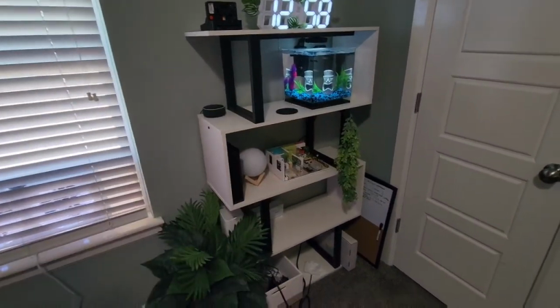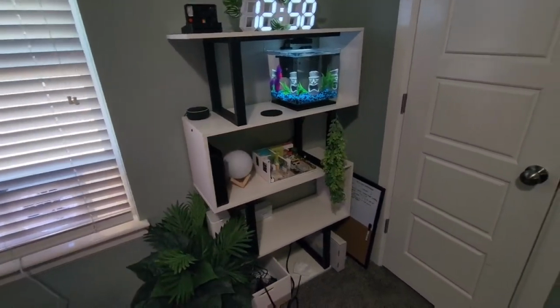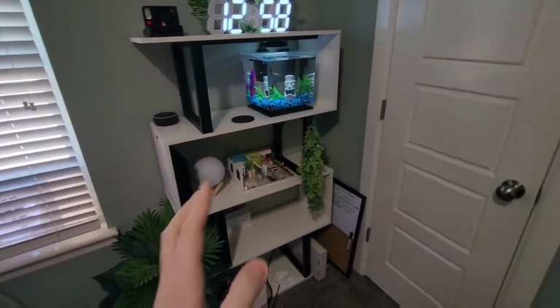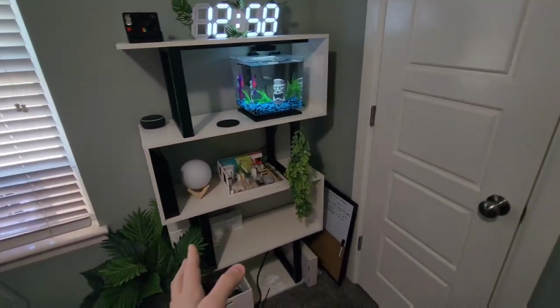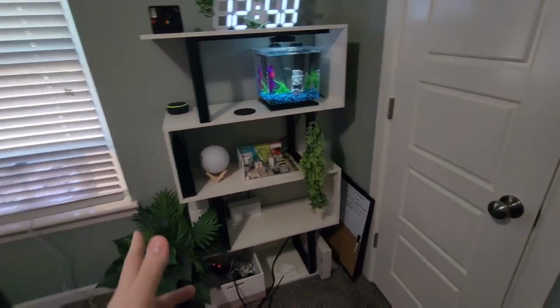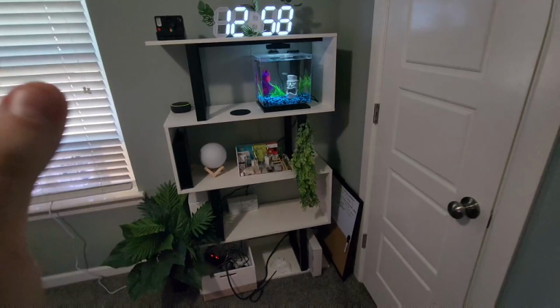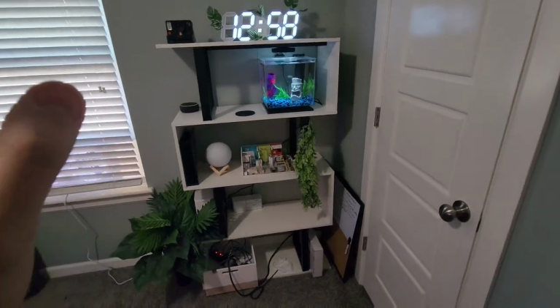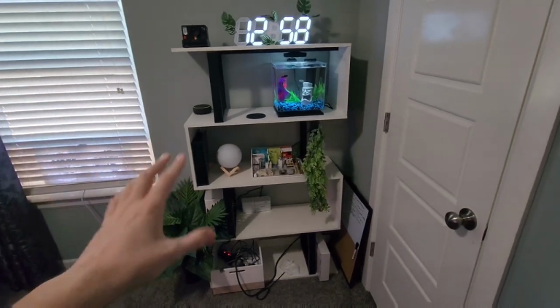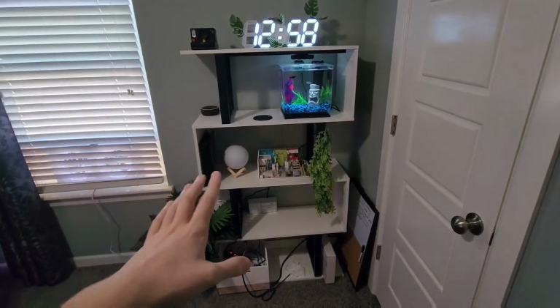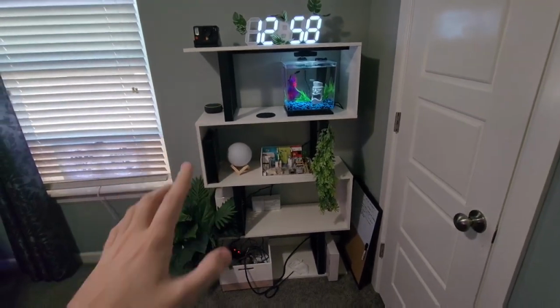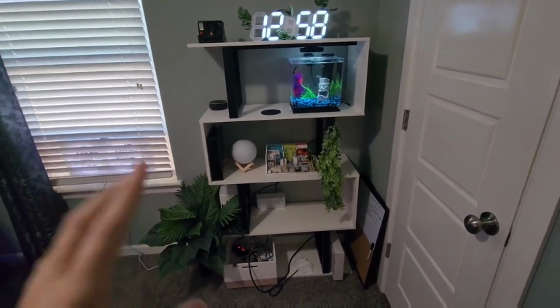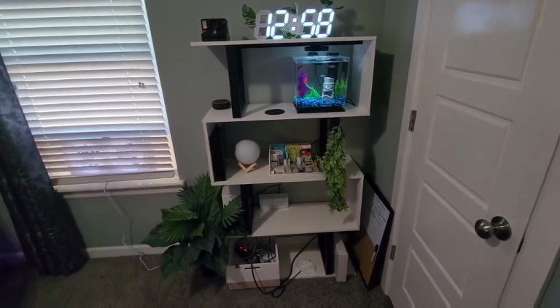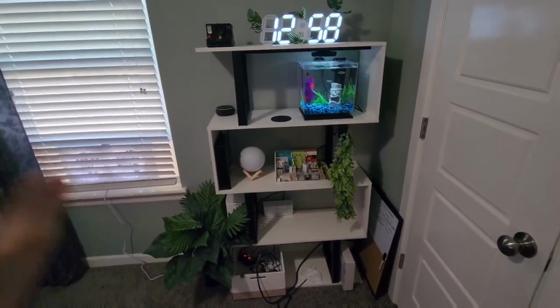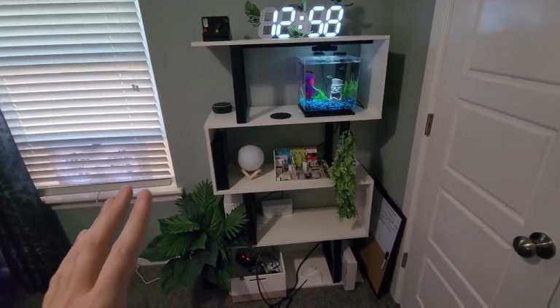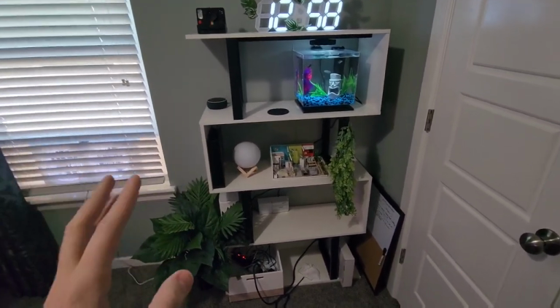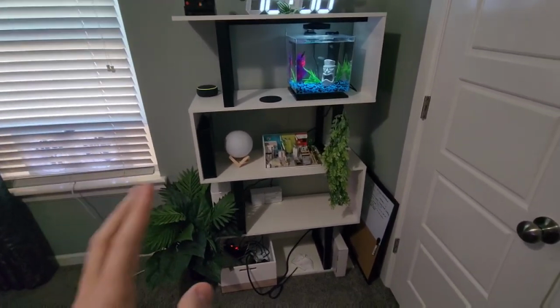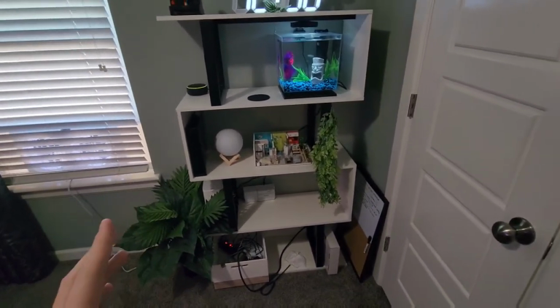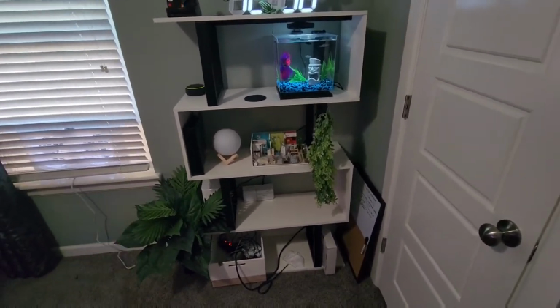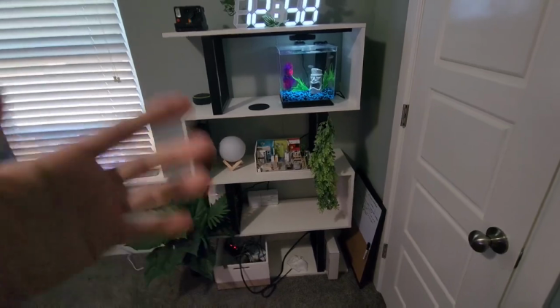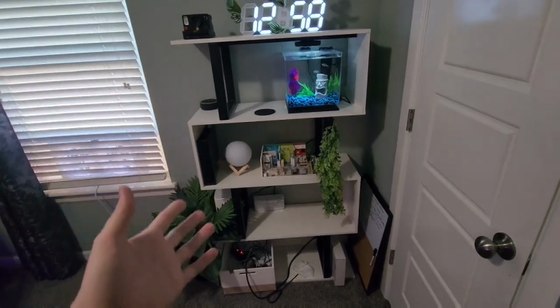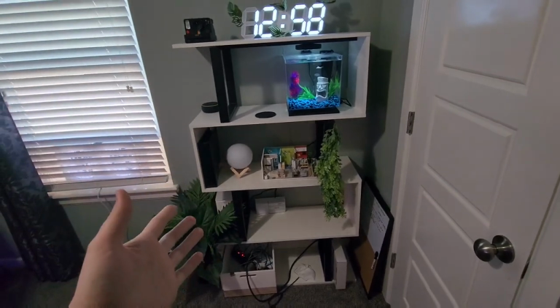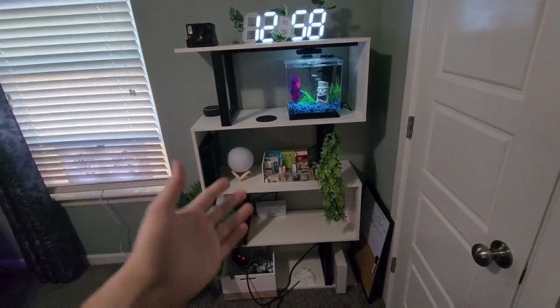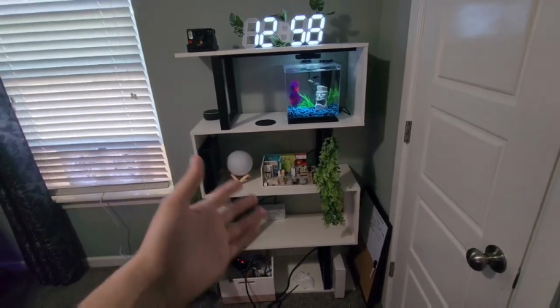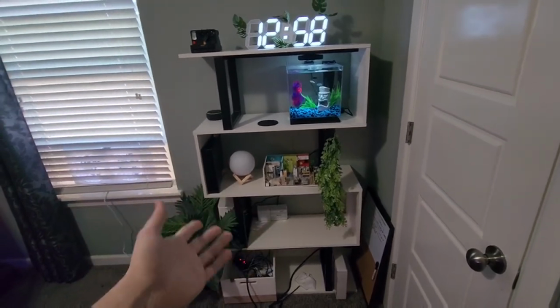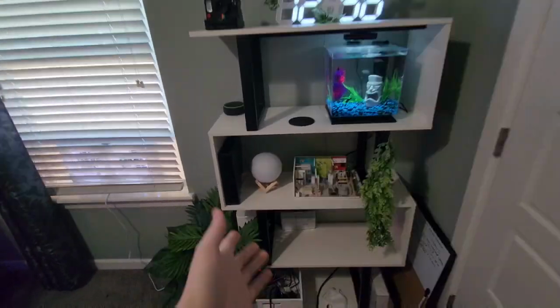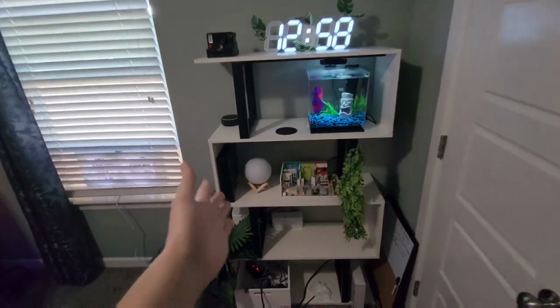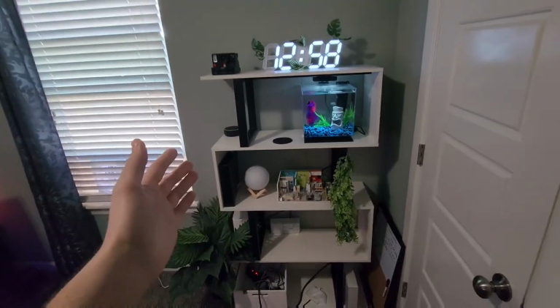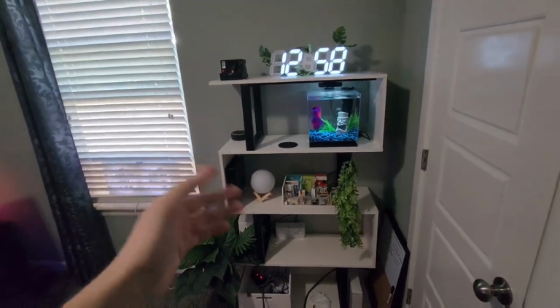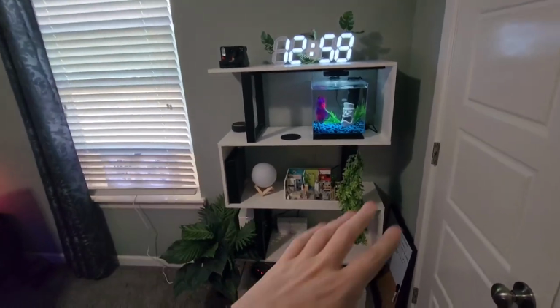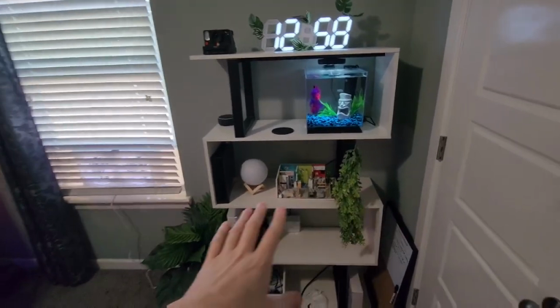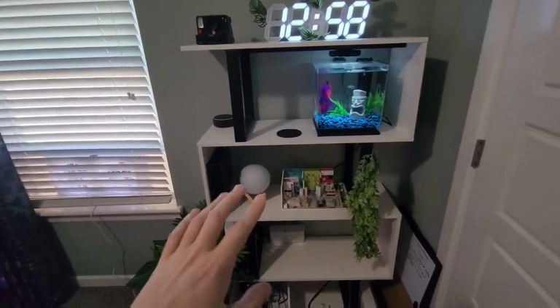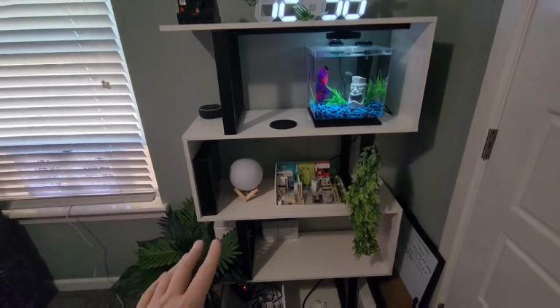As far as putting it together, it was honestly super easy. I think it only took us about 10 minutes to put this thing together, and it comes with all the tools and everything you need. It was super easy and did not take long at all.